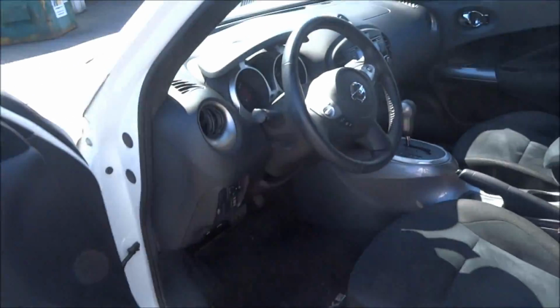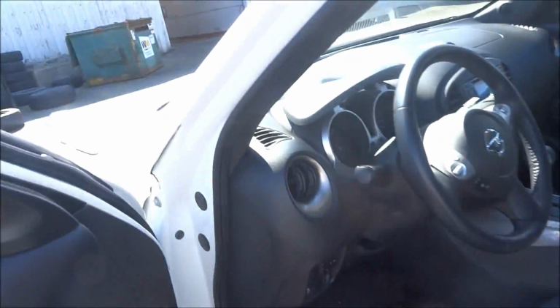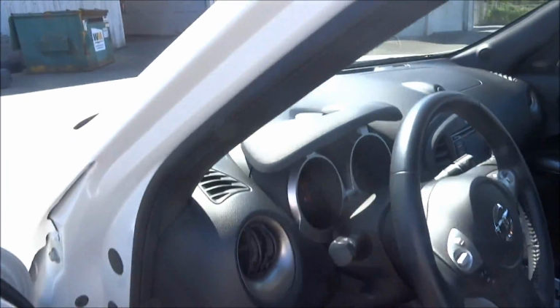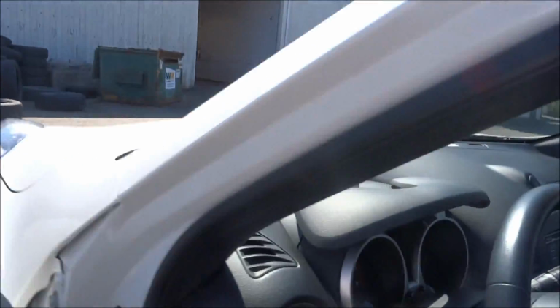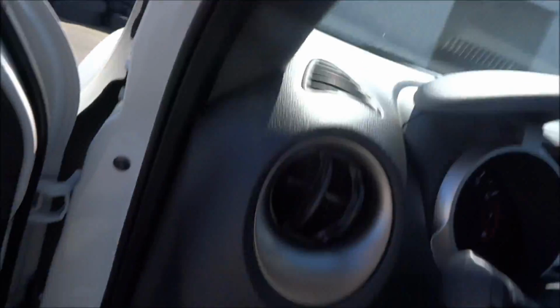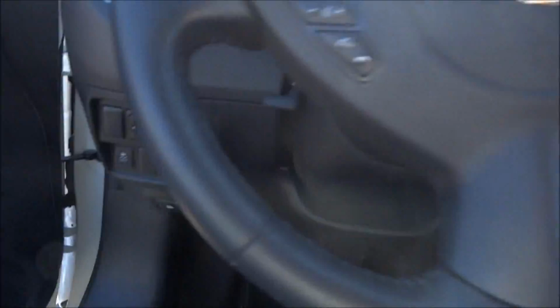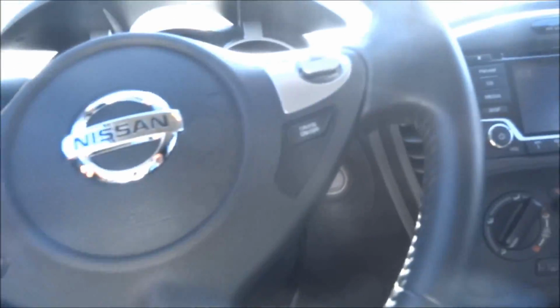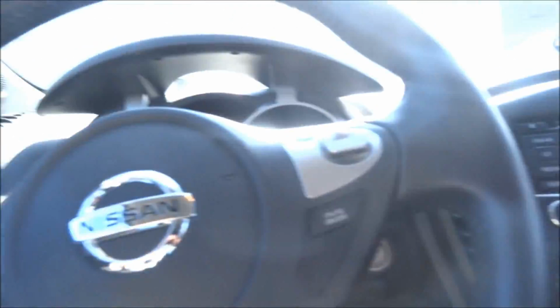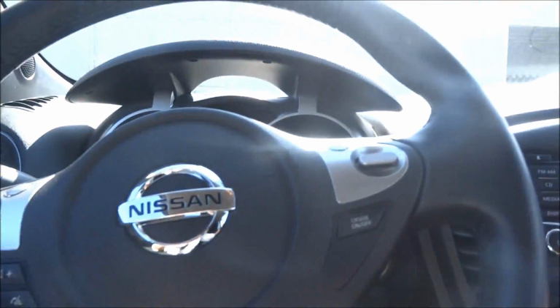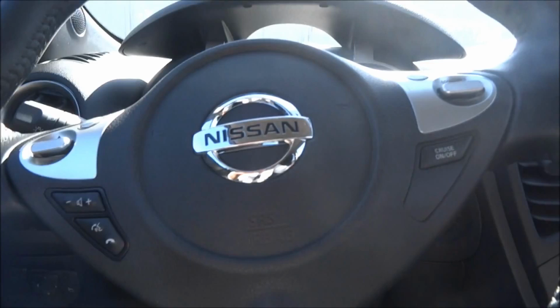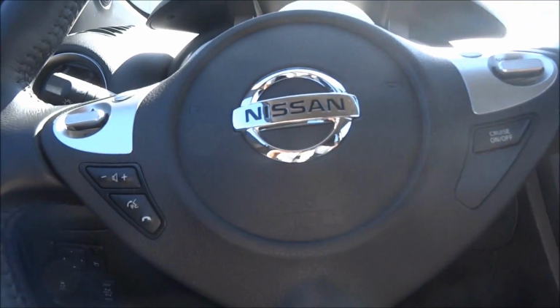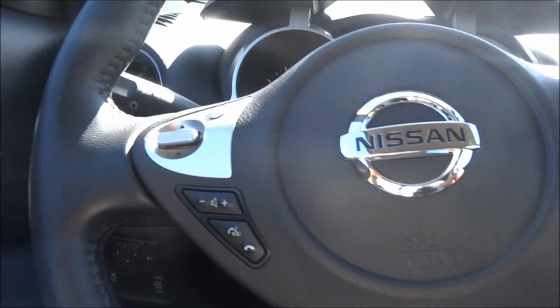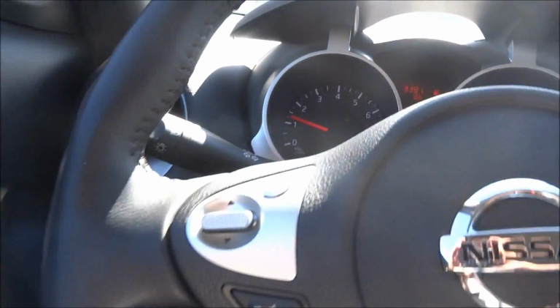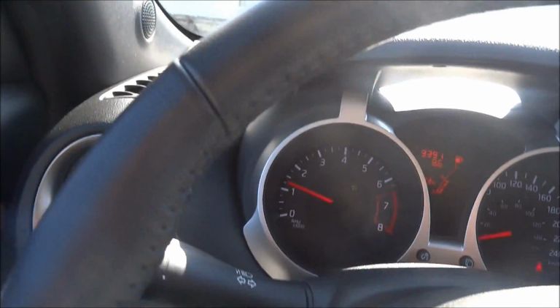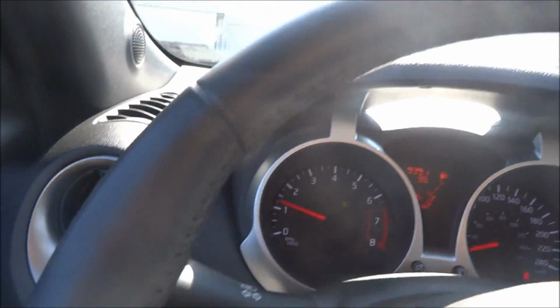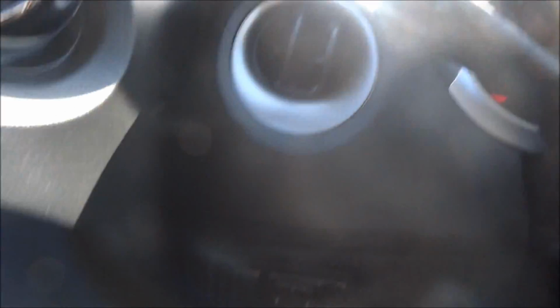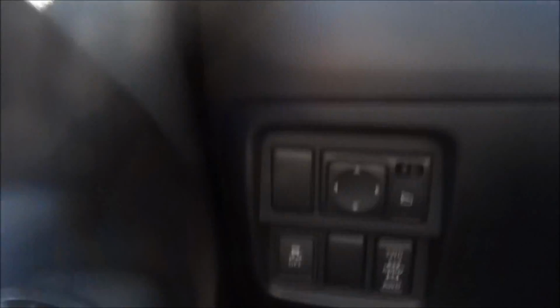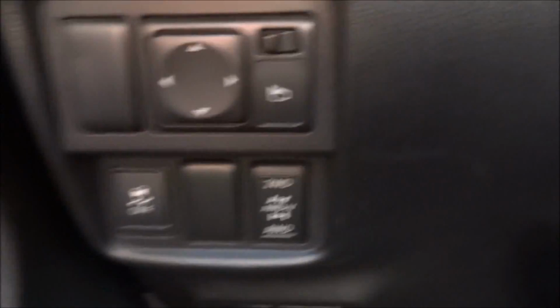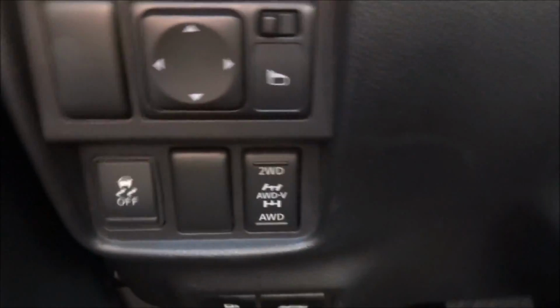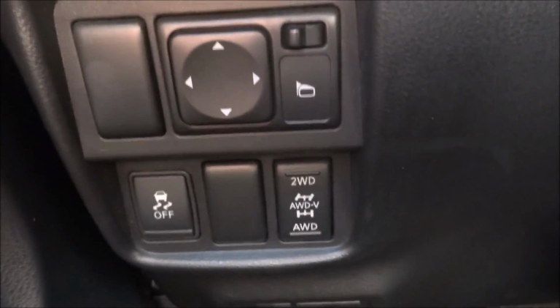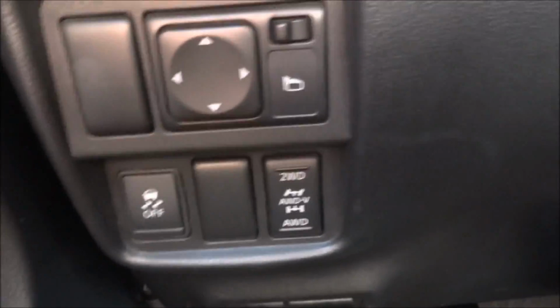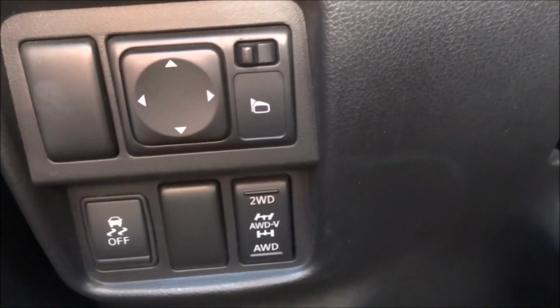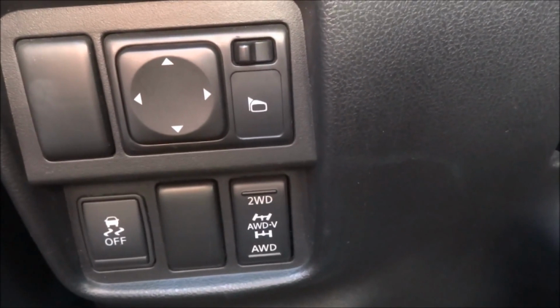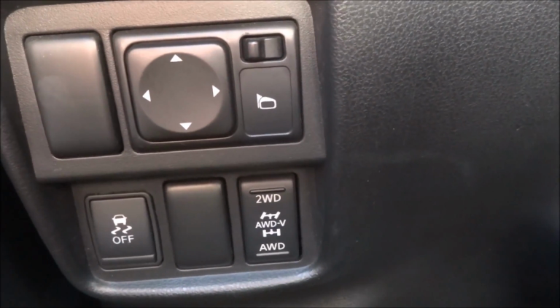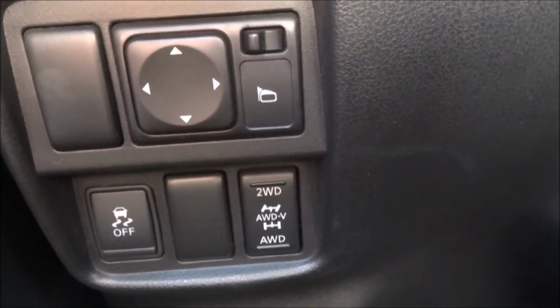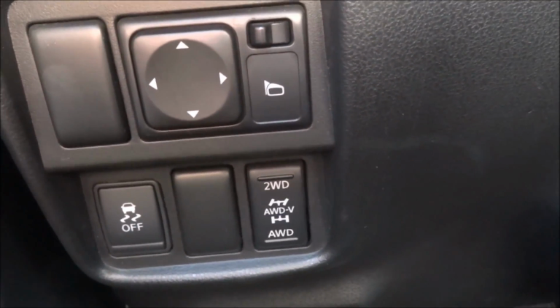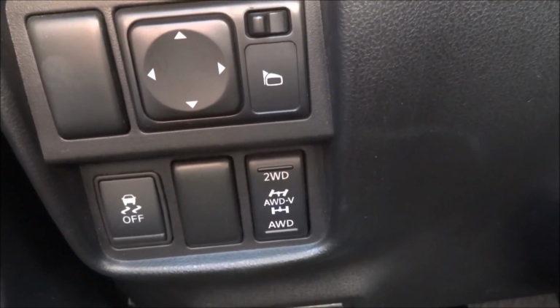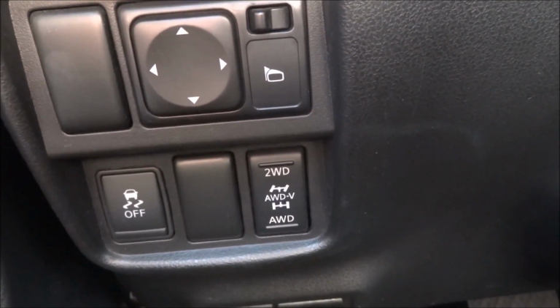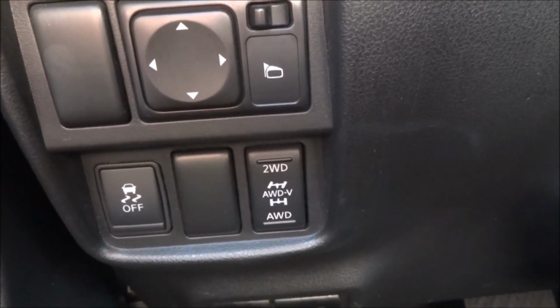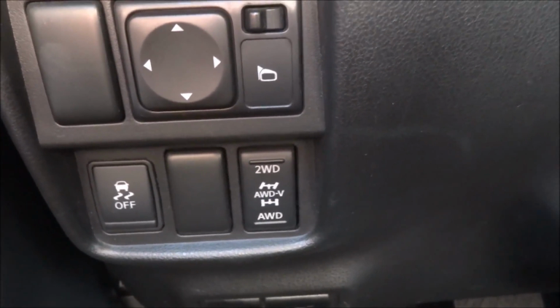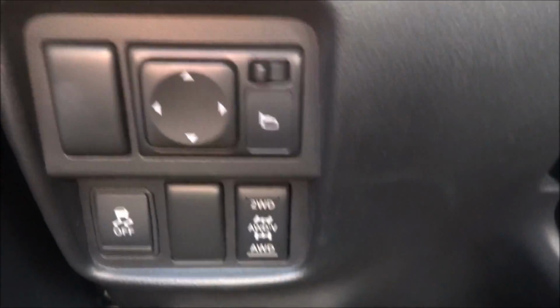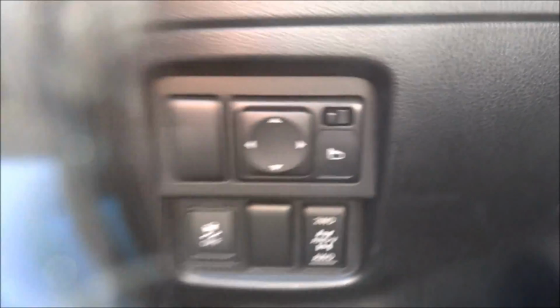I'm just gonna hop in and show you some features. Just got the AC going right now — it's a pretty hot day. Just like with the Juke, we get that variable all-wheel drive system that you can switch from two-wheel to locking 50-50 split up to 50 kilometers.